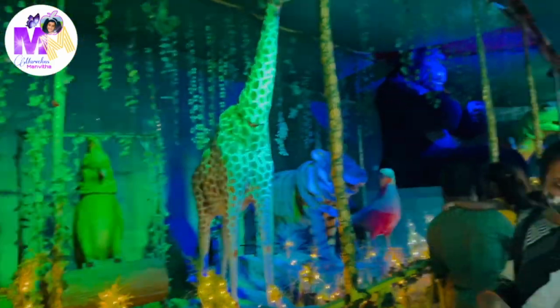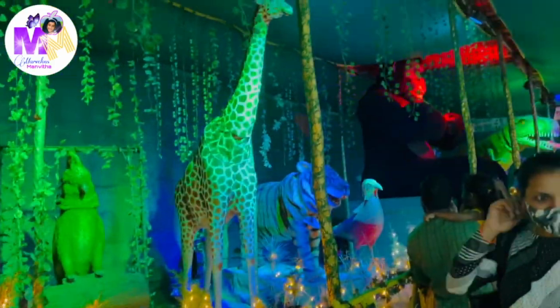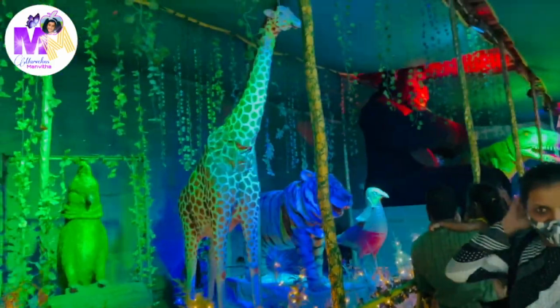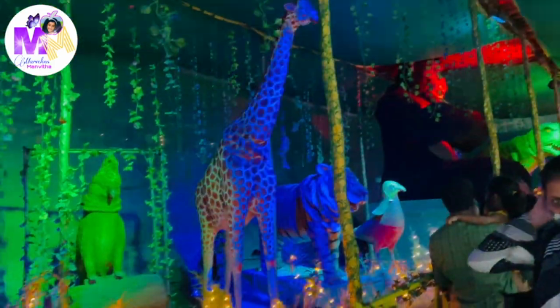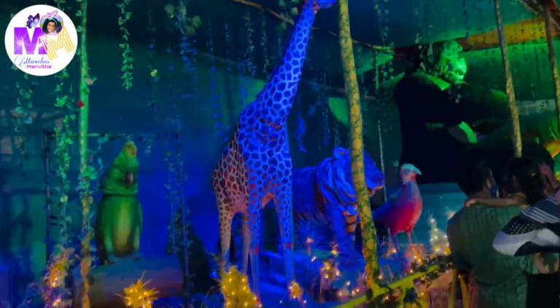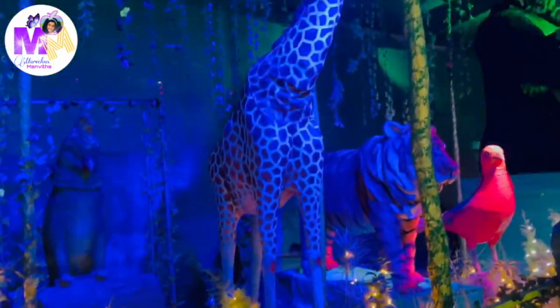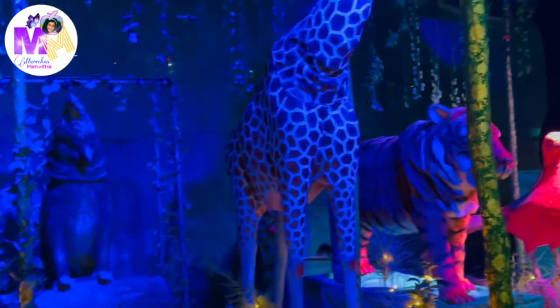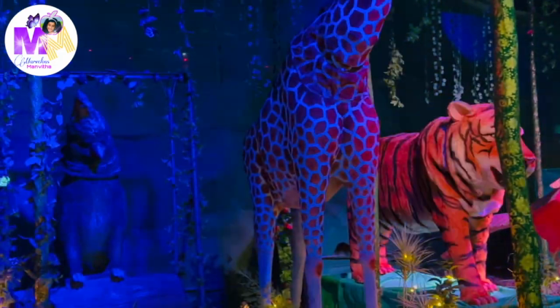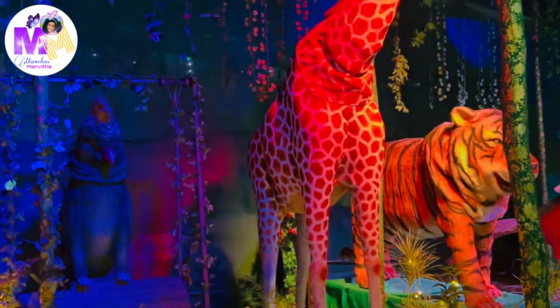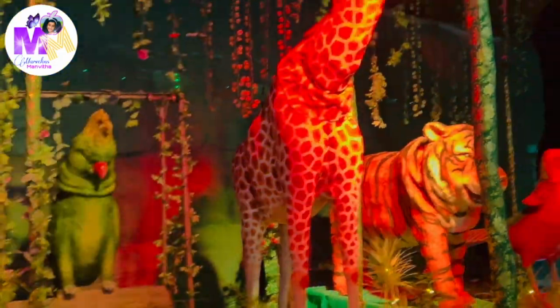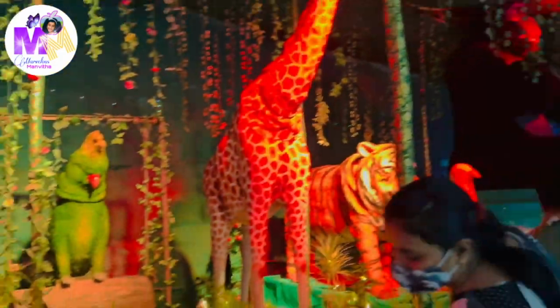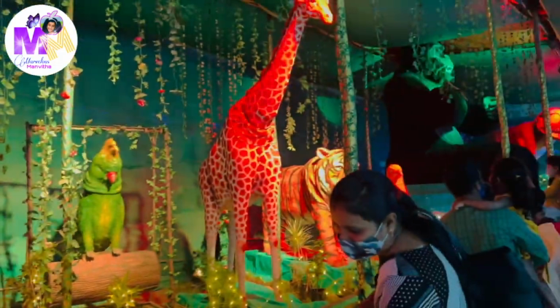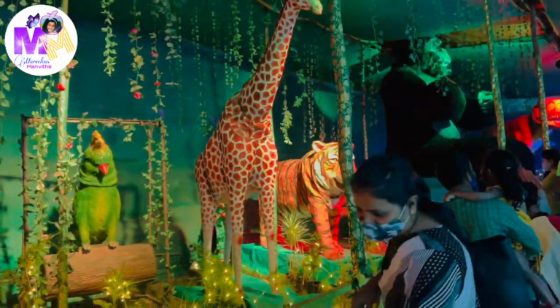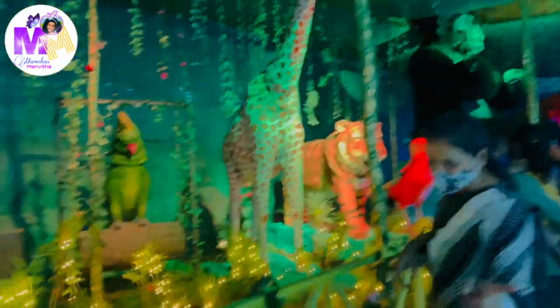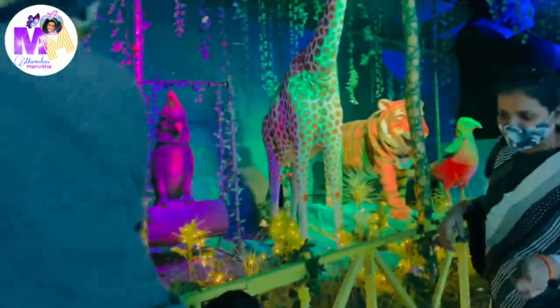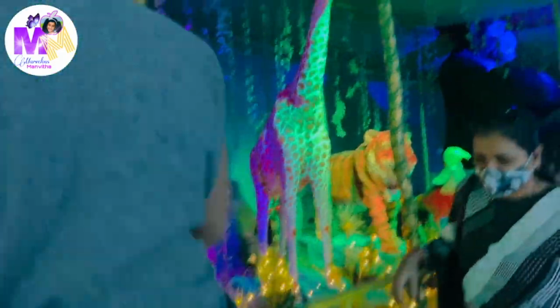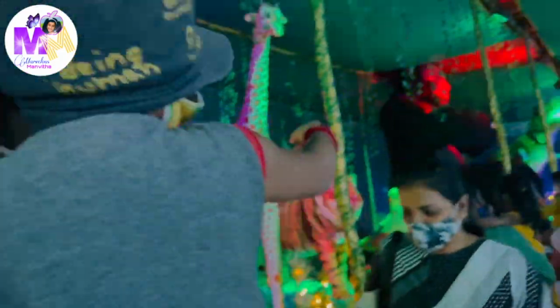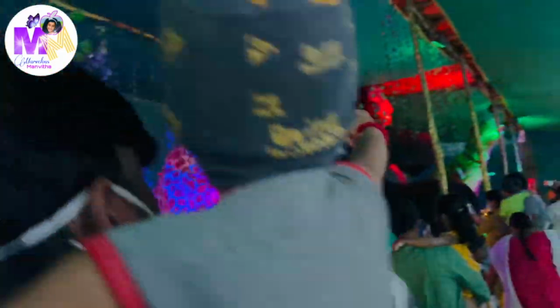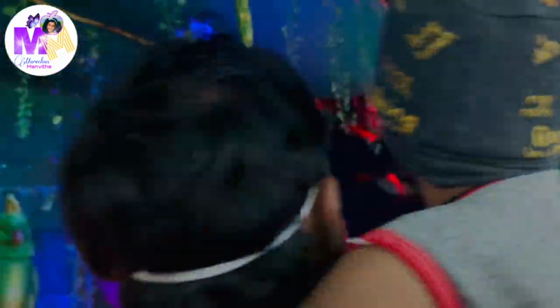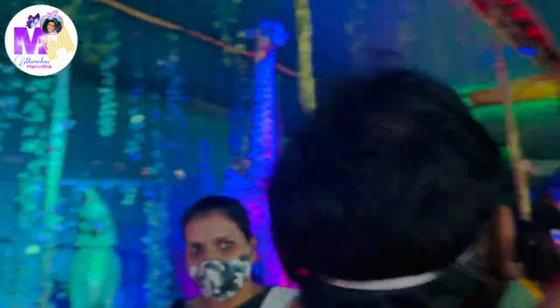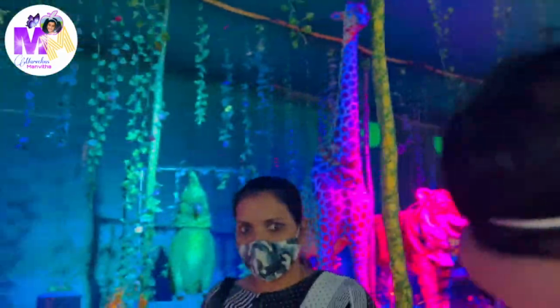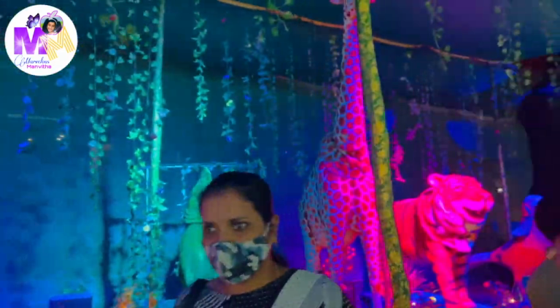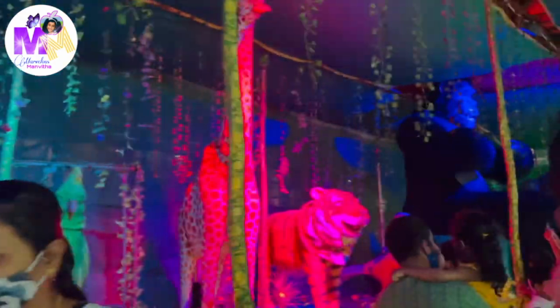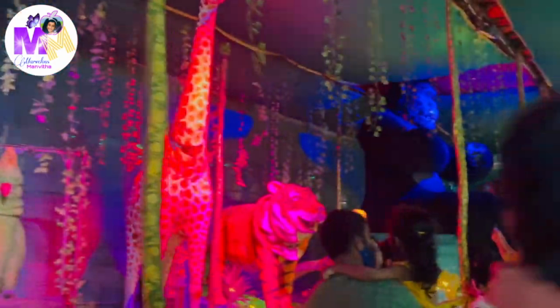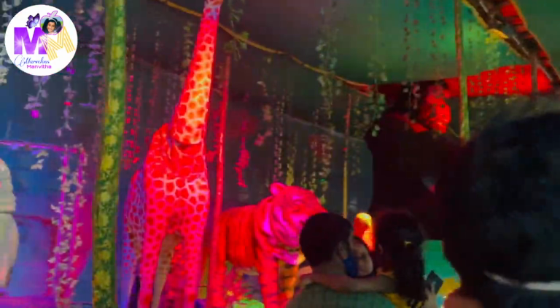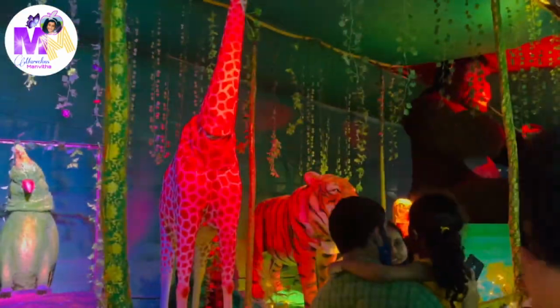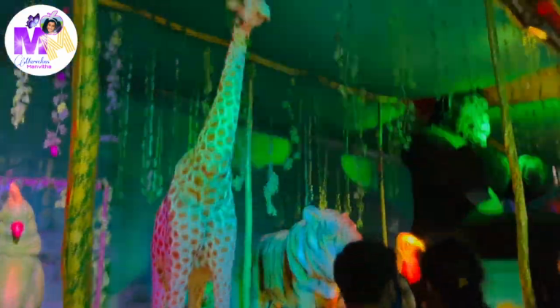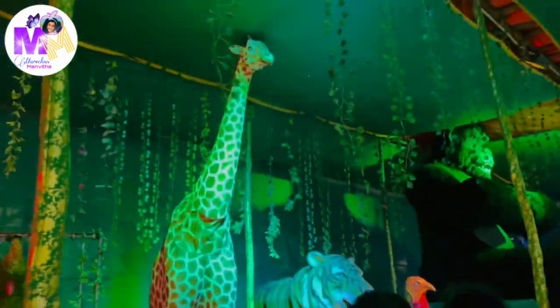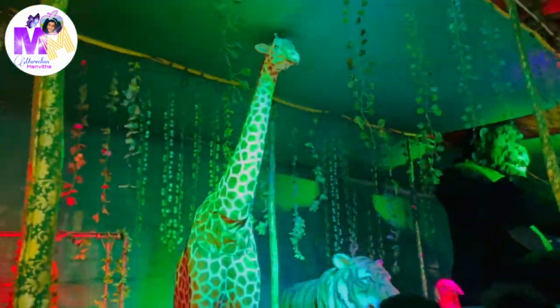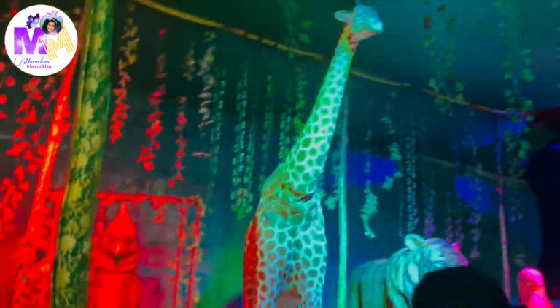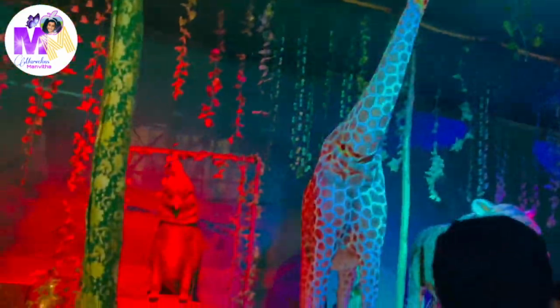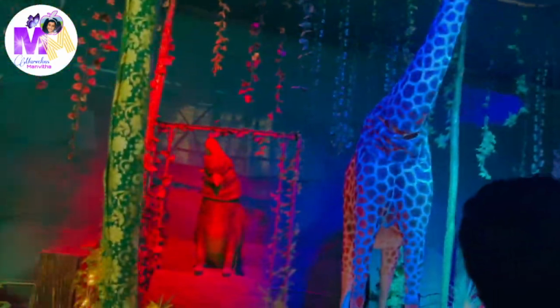Check out this big giraffe guys. It looks so realistic. And there are so many other animals for us to see. So let's go and see the other animals.